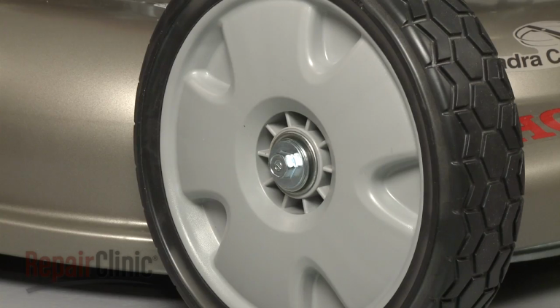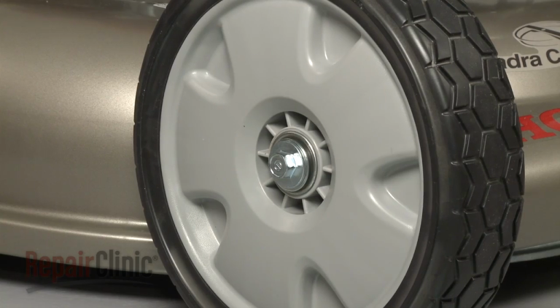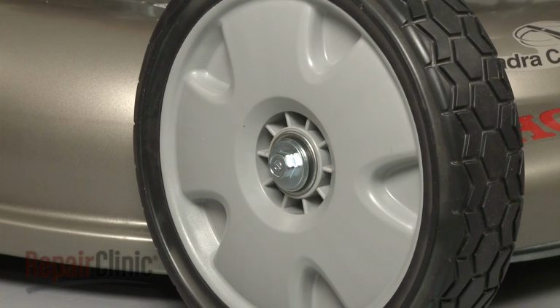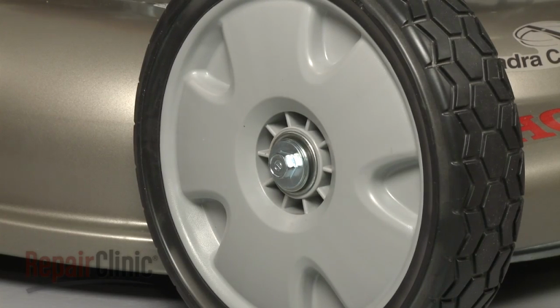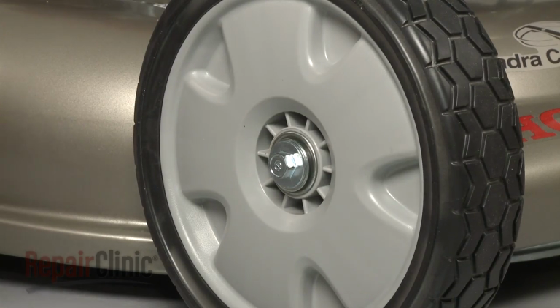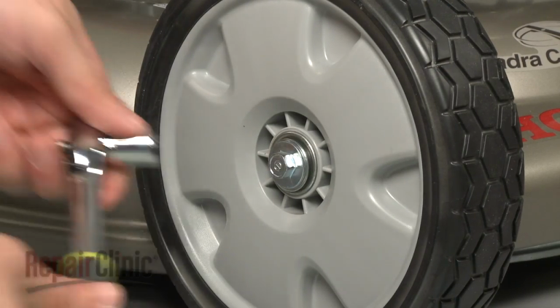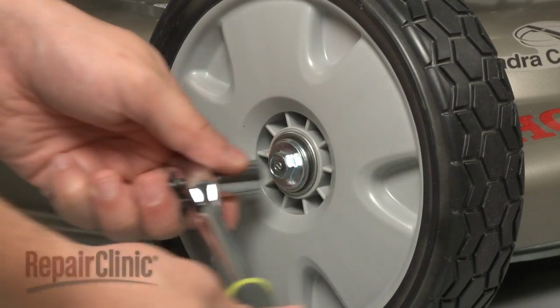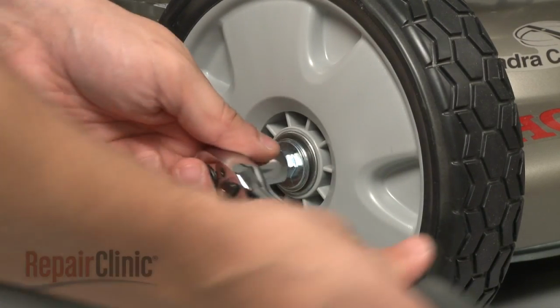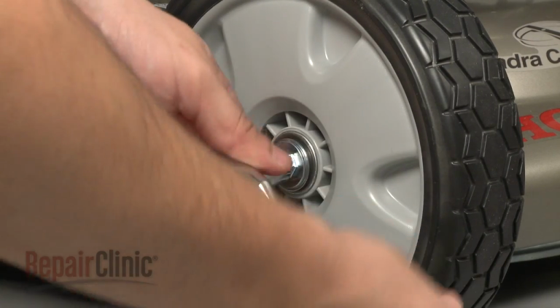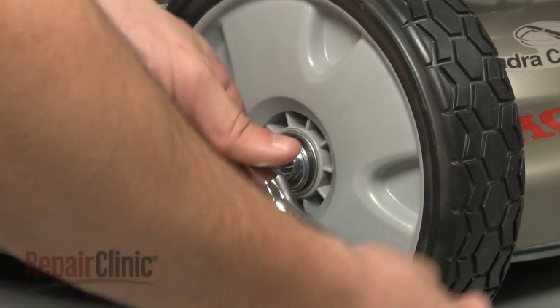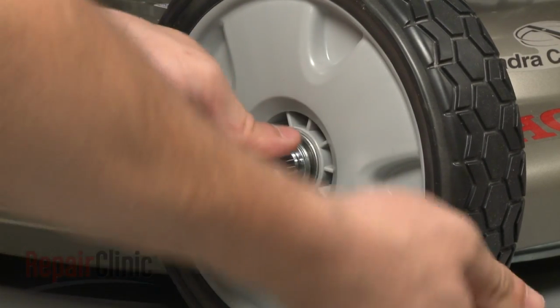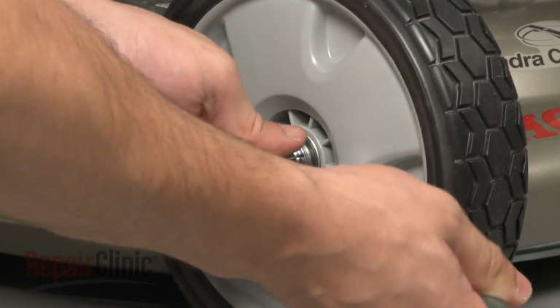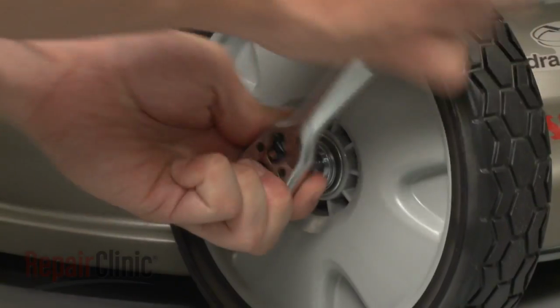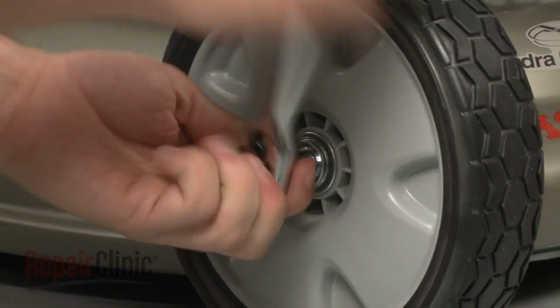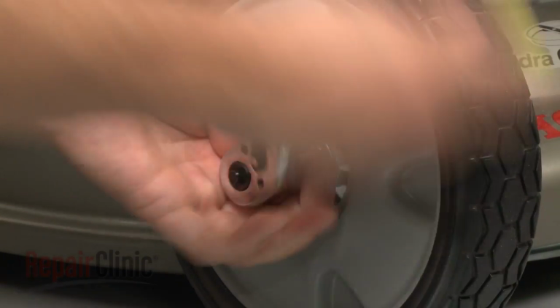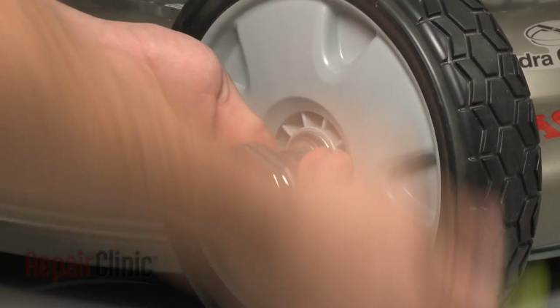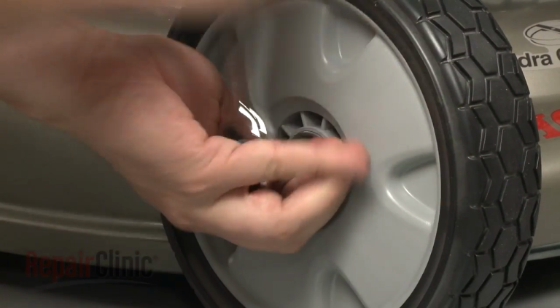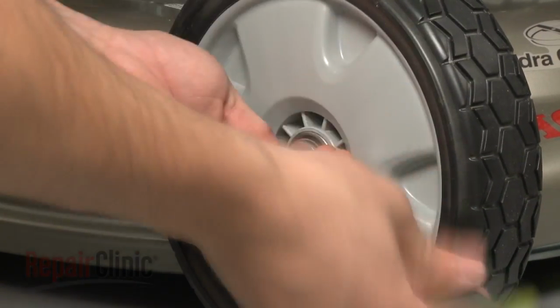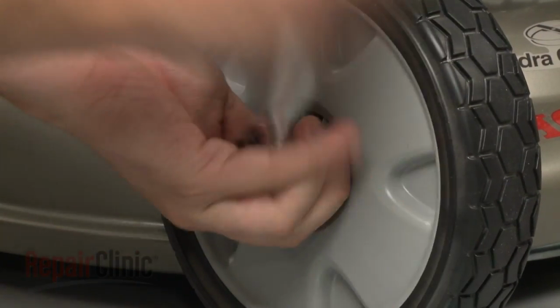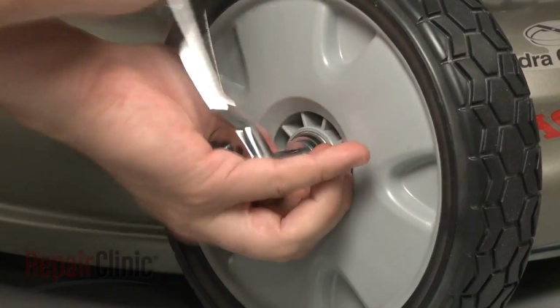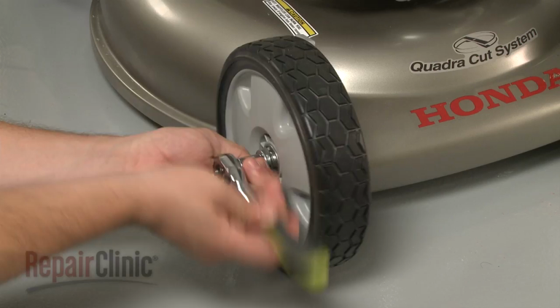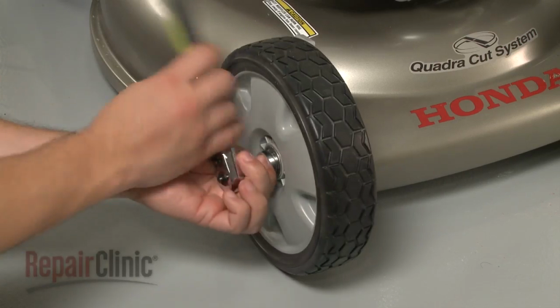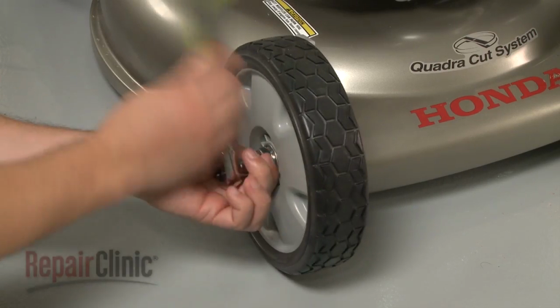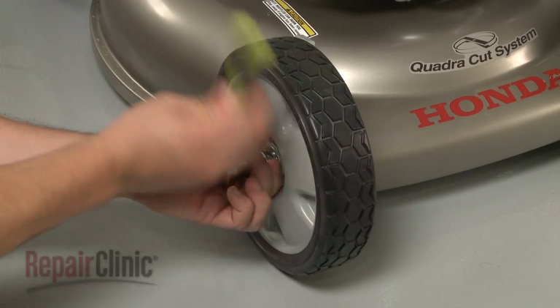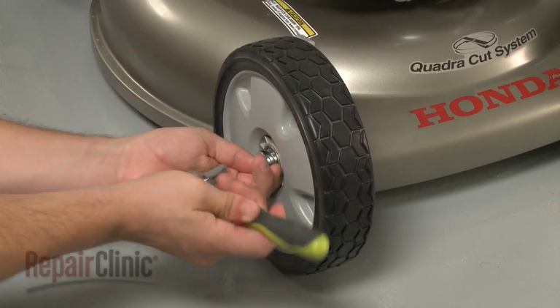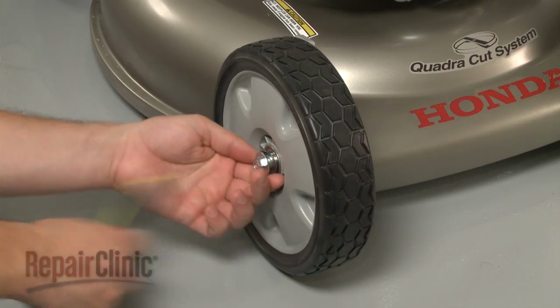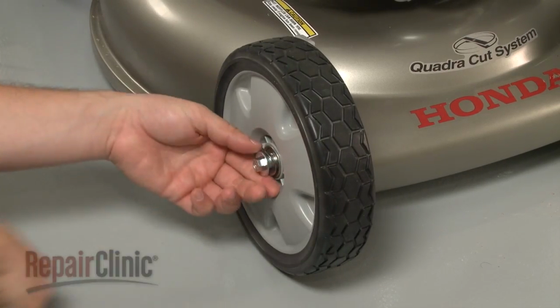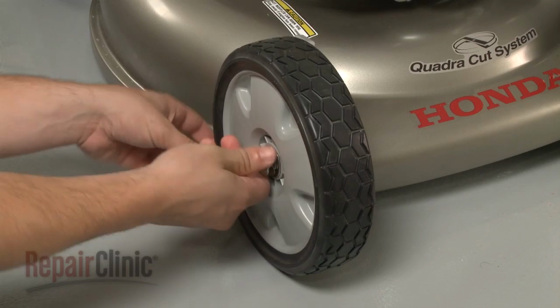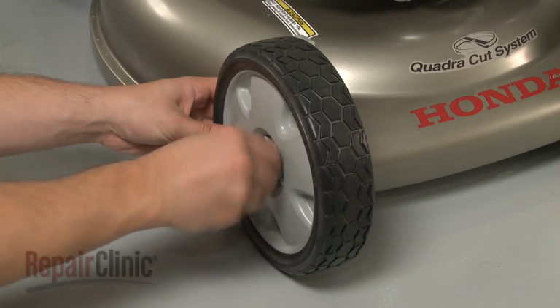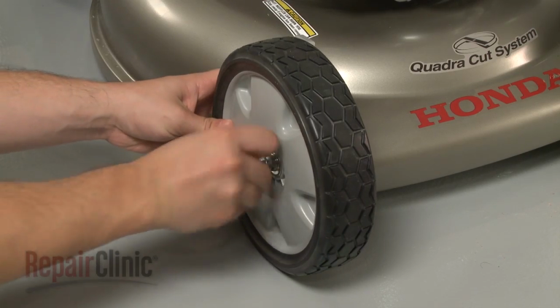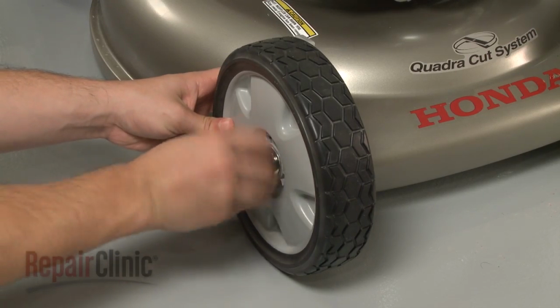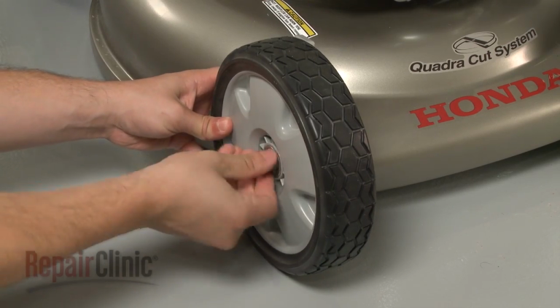If you're replacing a bearing in a front wheel, your first step is to use an appropriate size socket to remove the mounting bolt and washer securing the wheel and pull the wheel off.